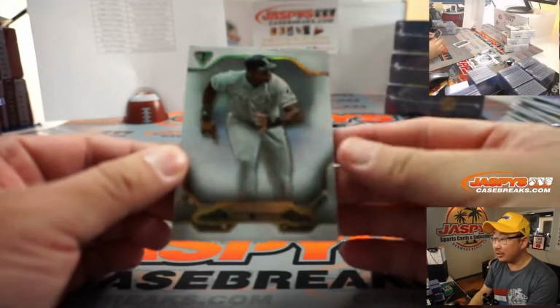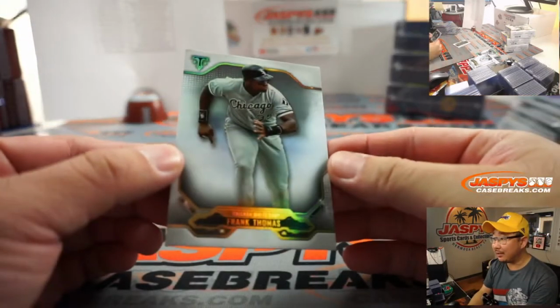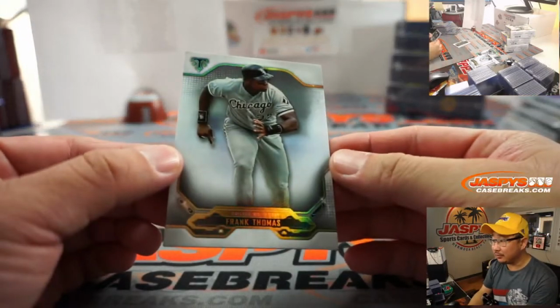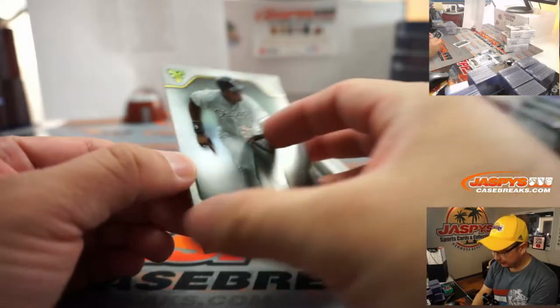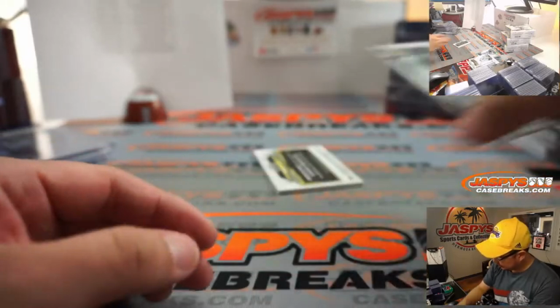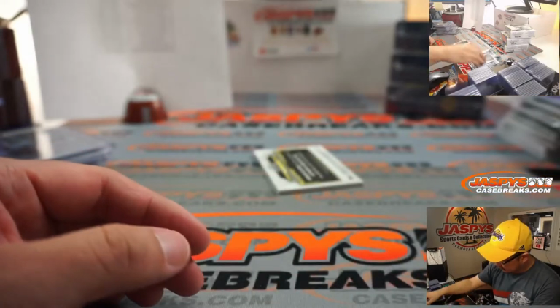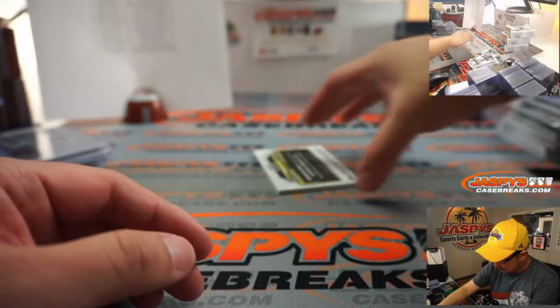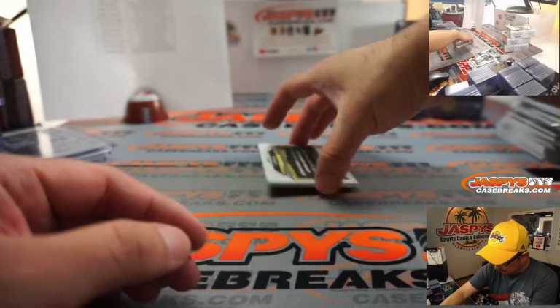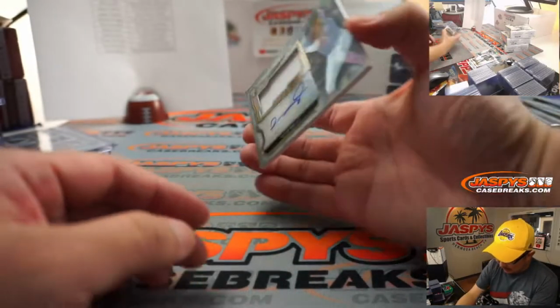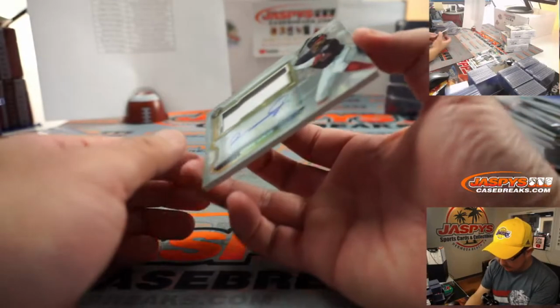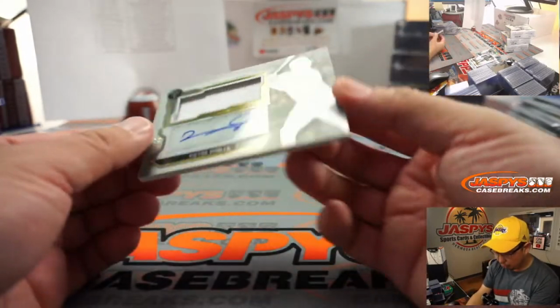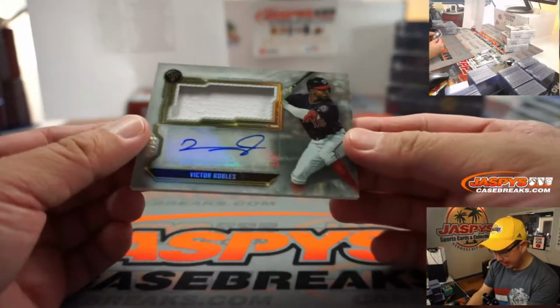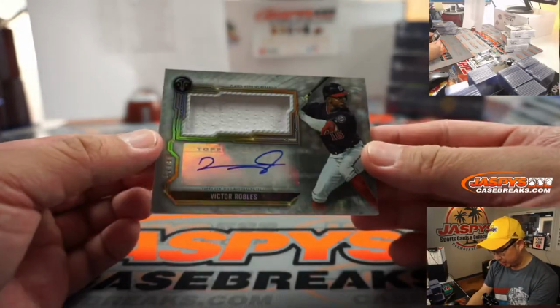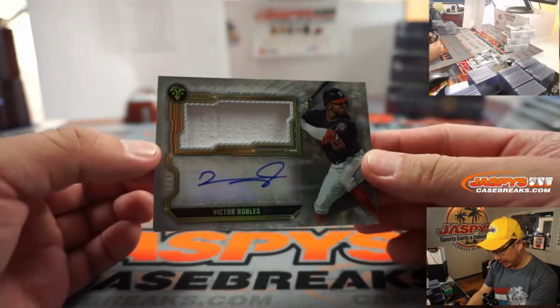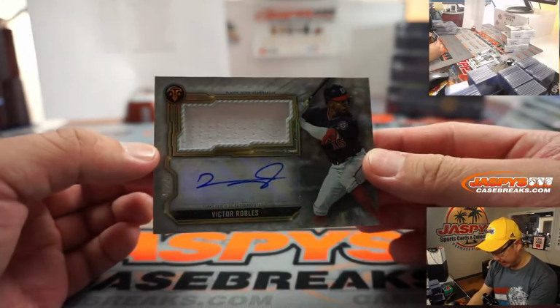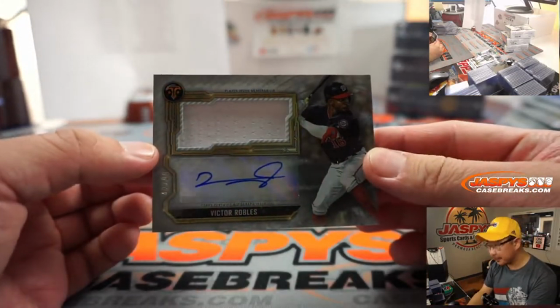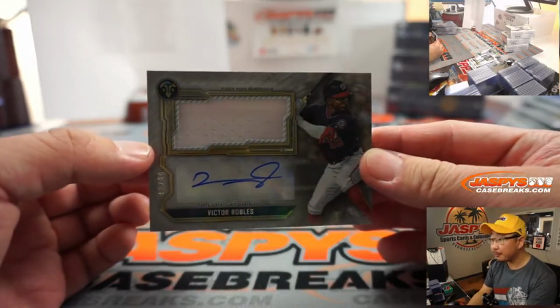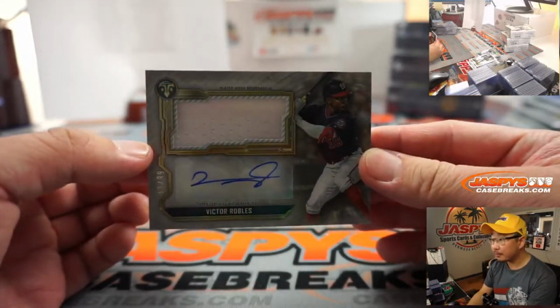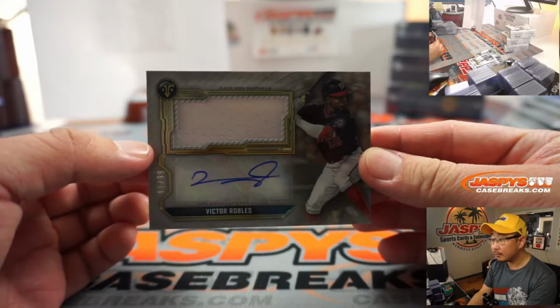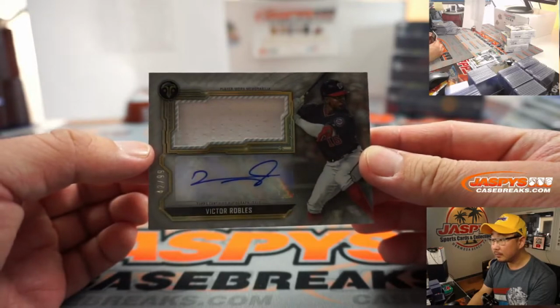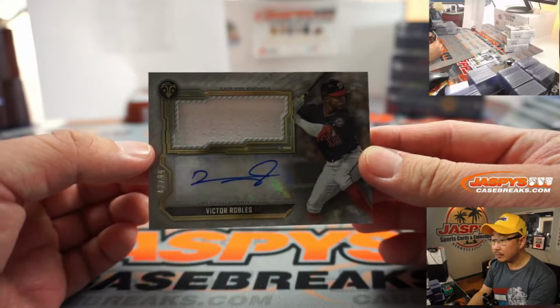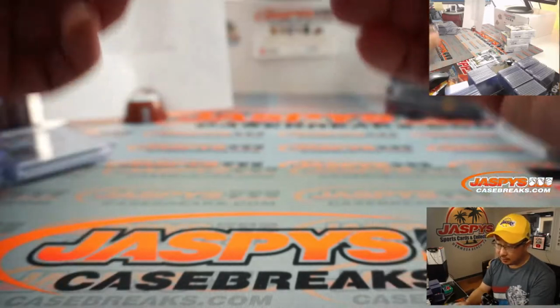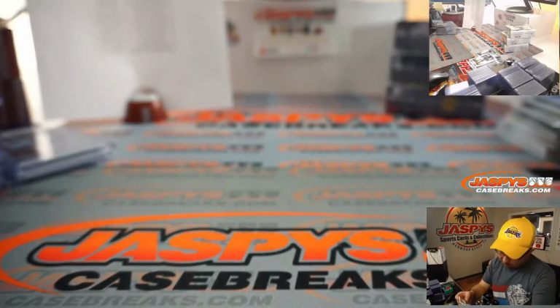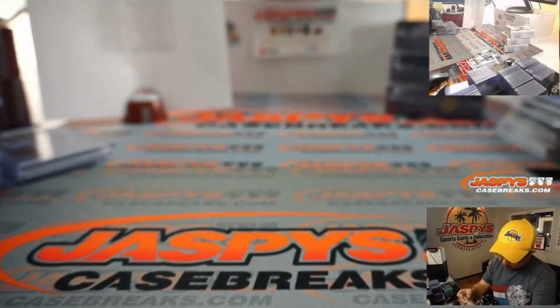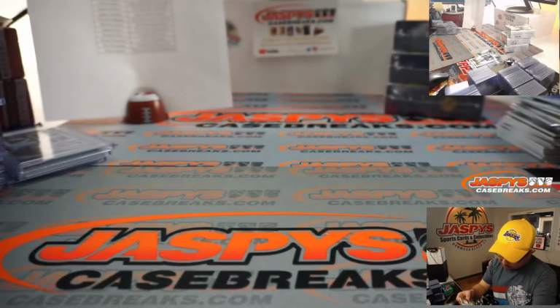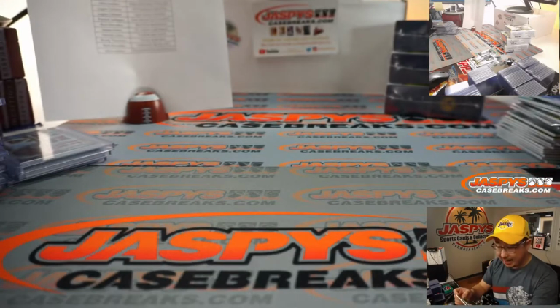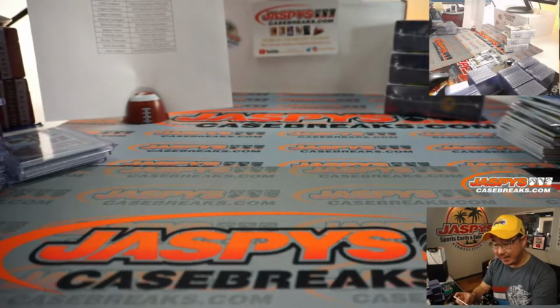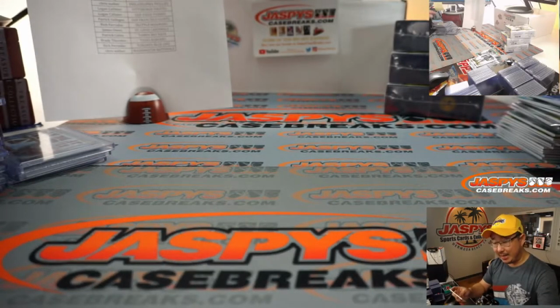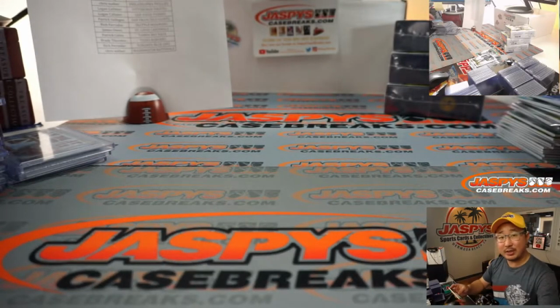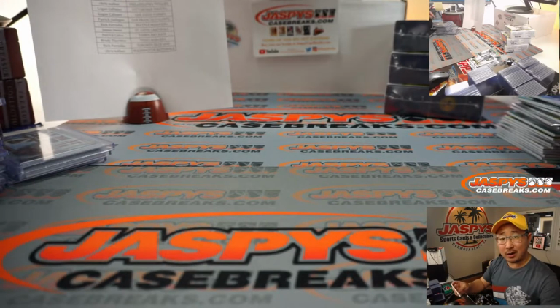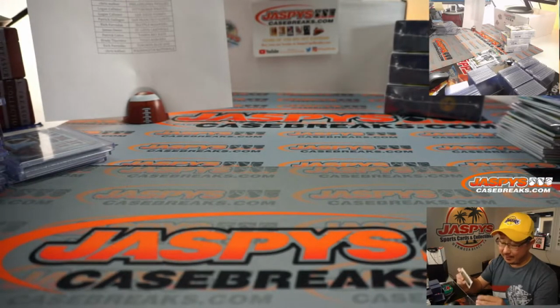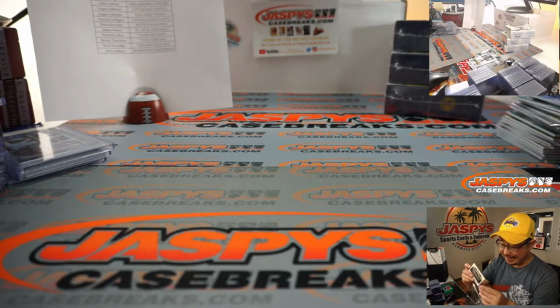He reveals a Victor Robles jersey and autograph, 42 out of 99 — Chris Walker and the Nats.